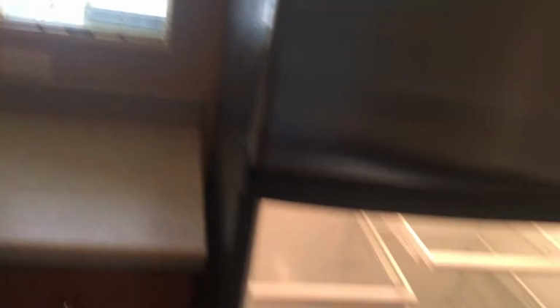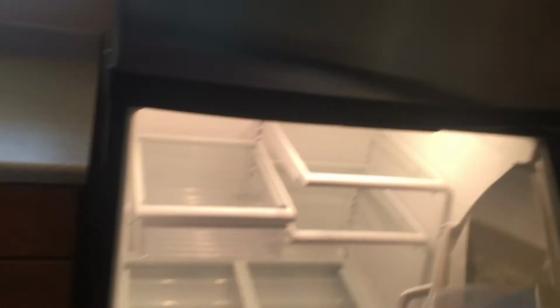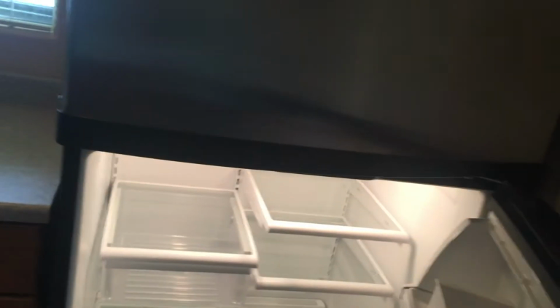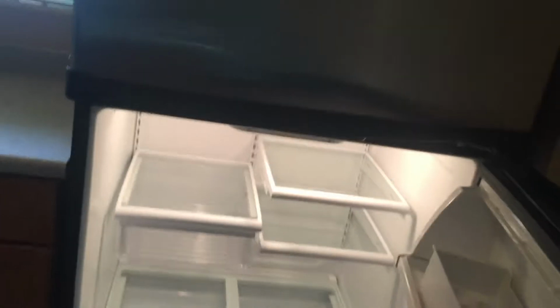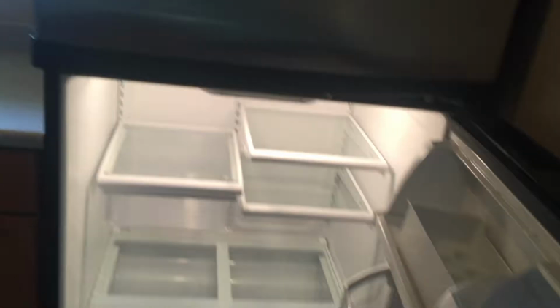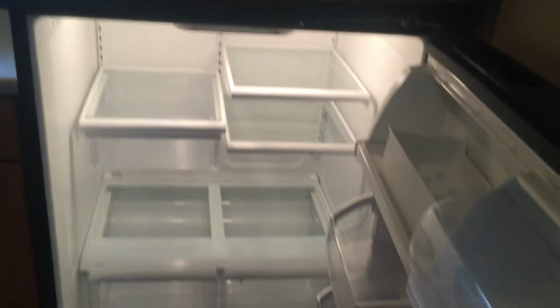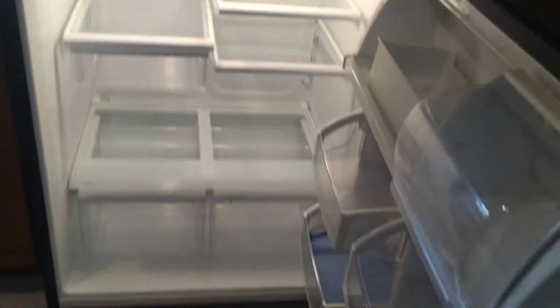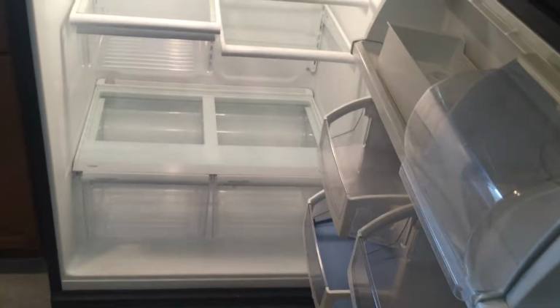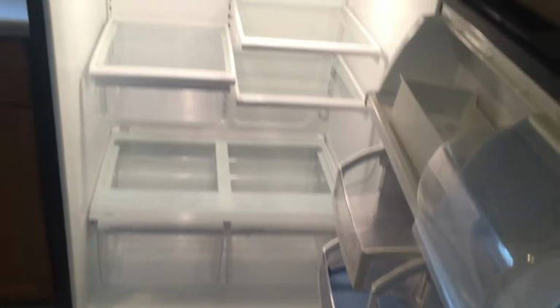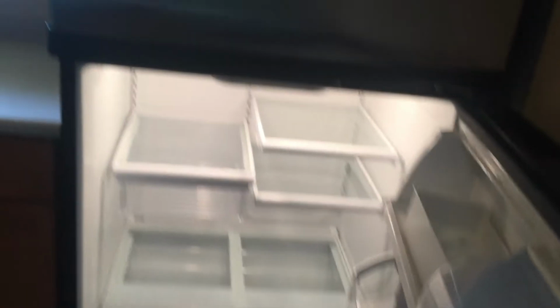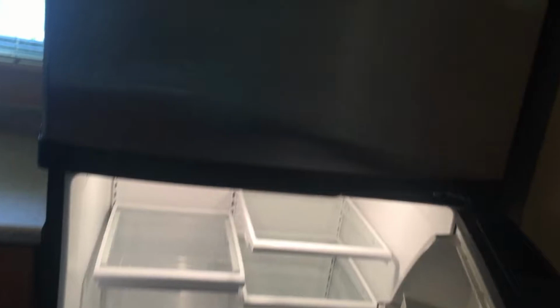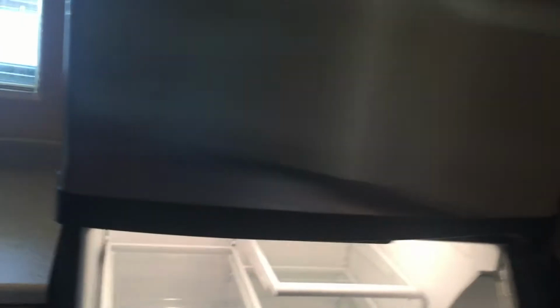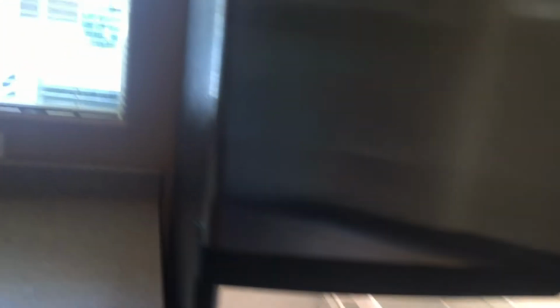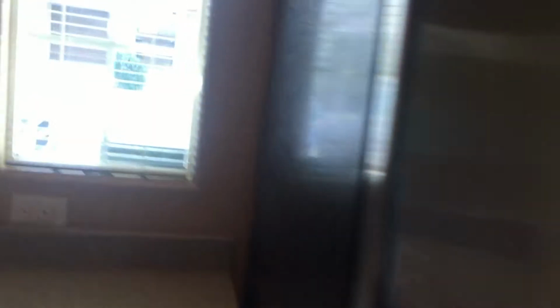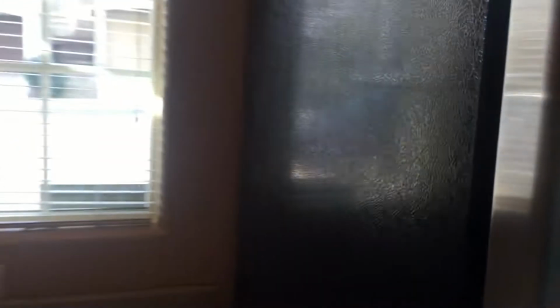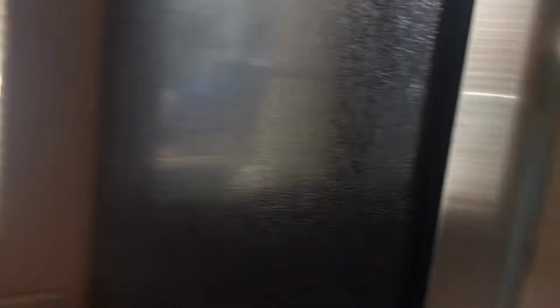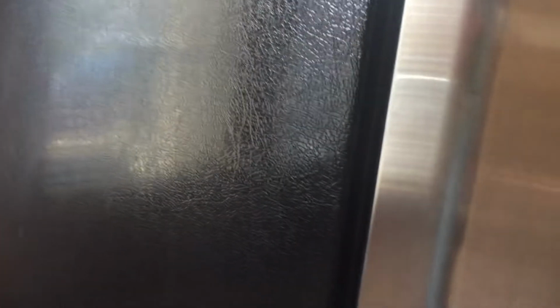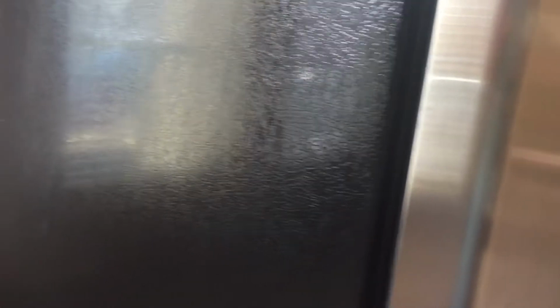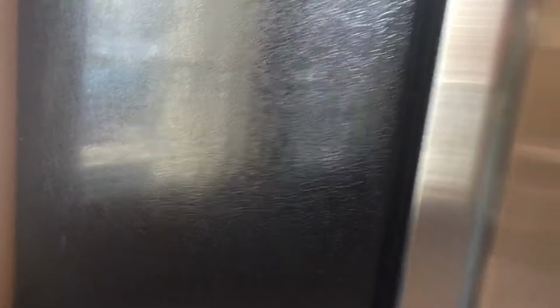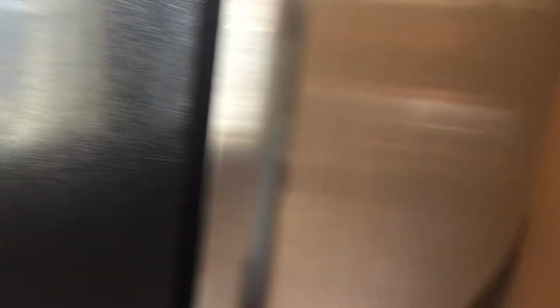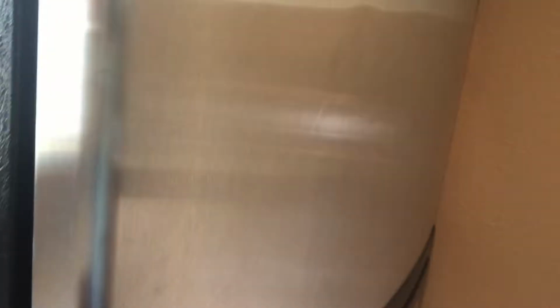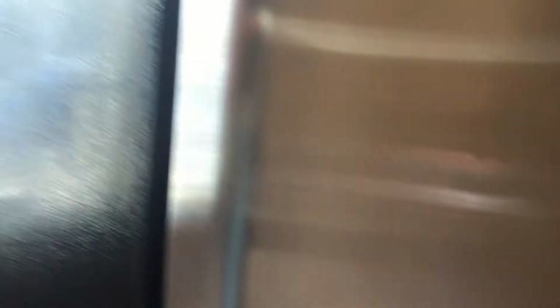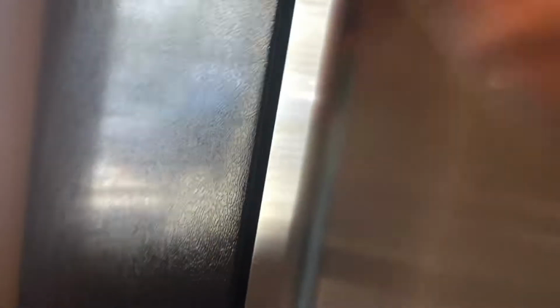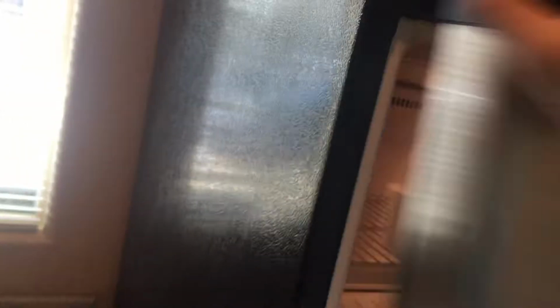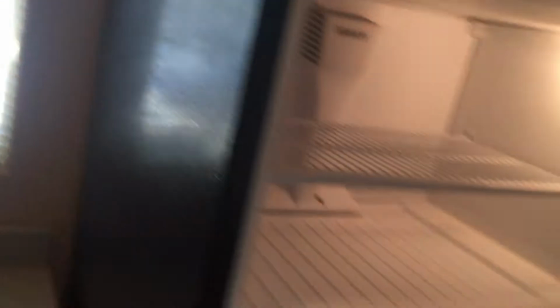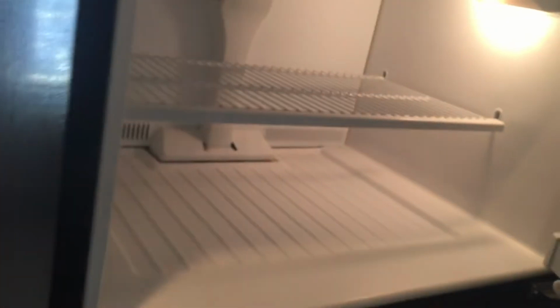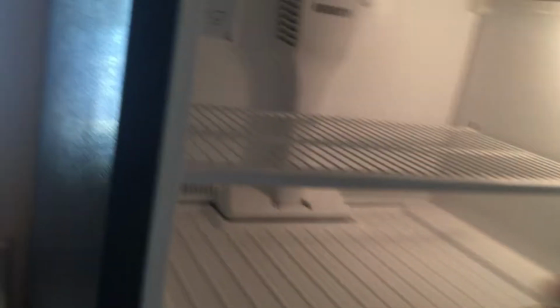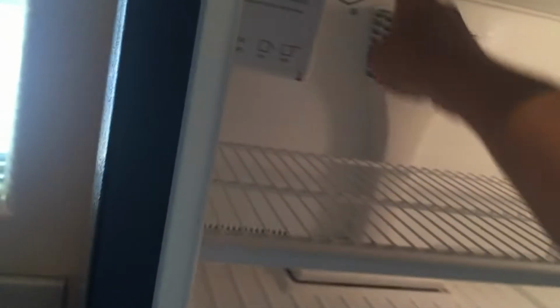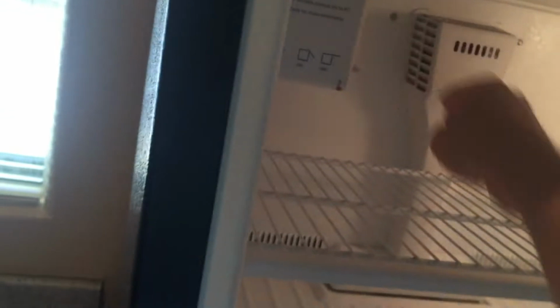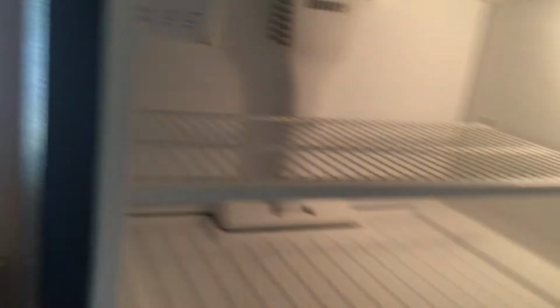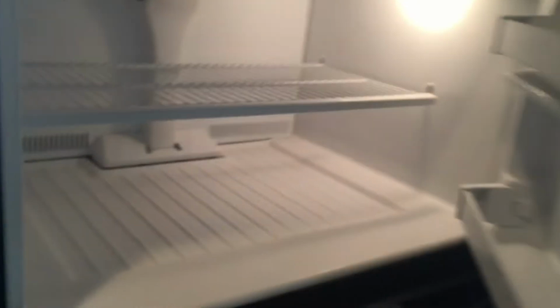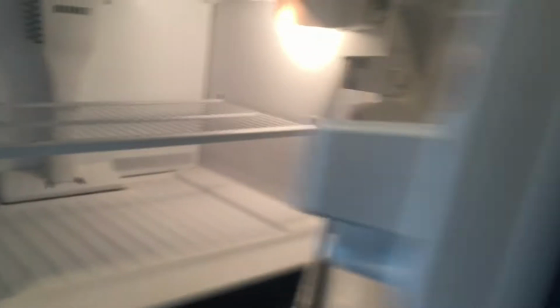It looks like we're missing the ice maker tray, so I'm going to order that for the tenant. We'll have that delivered. Let's see if the ice maker even works, just out of curiosity.